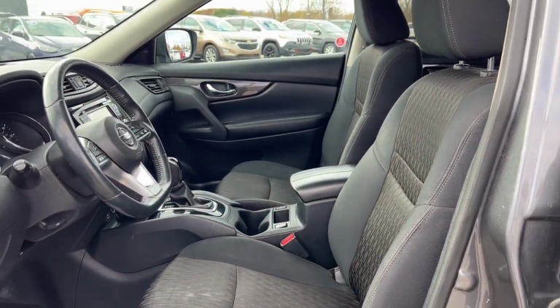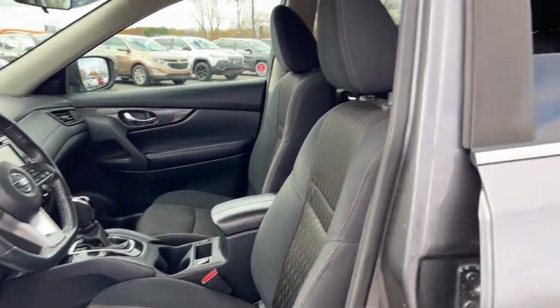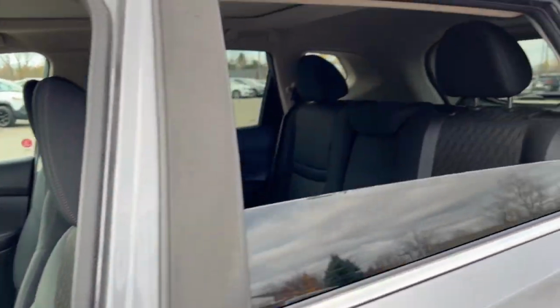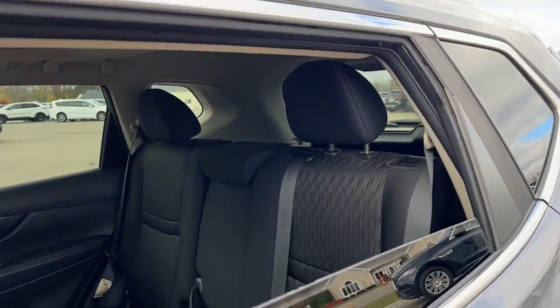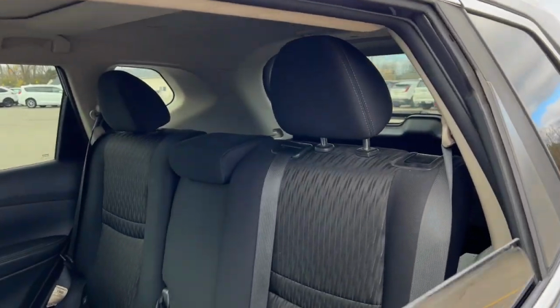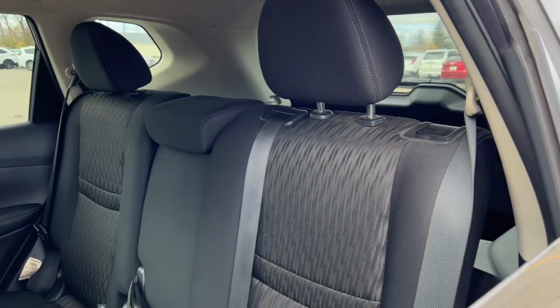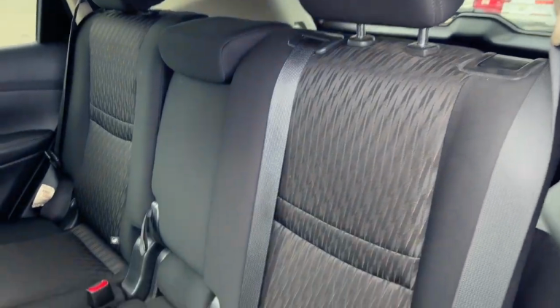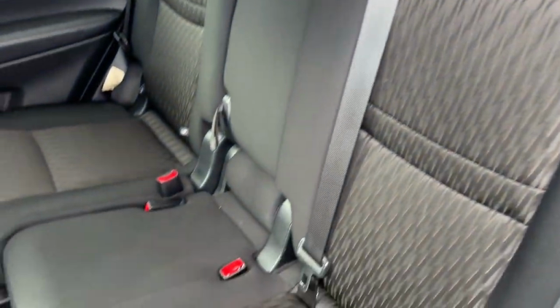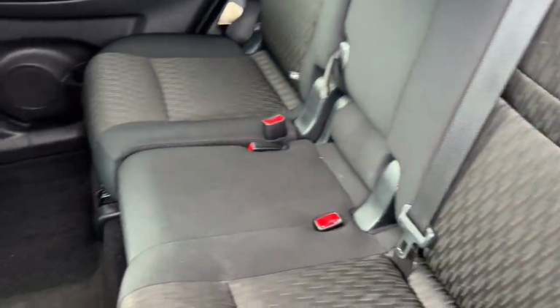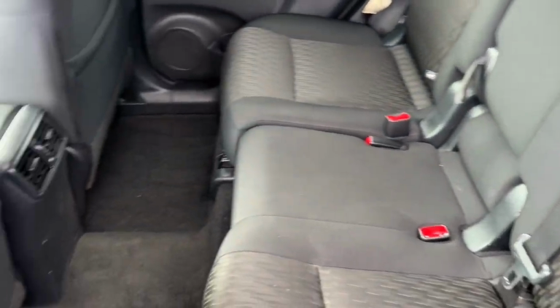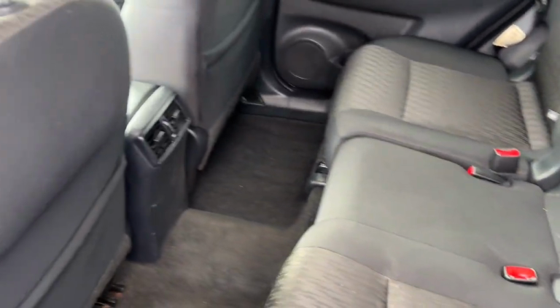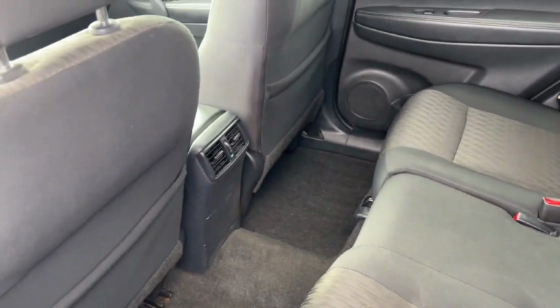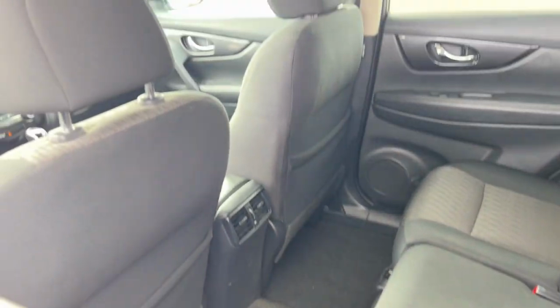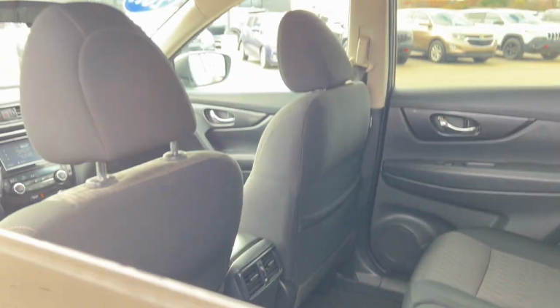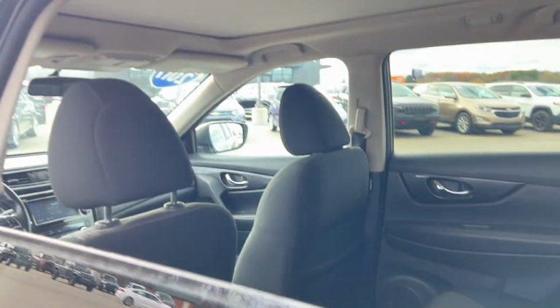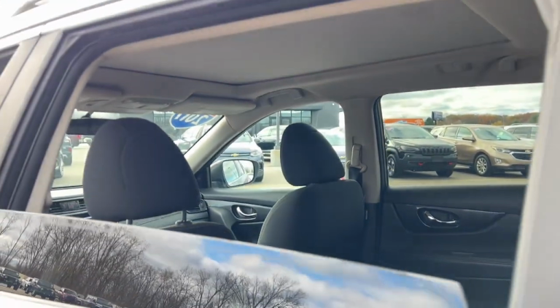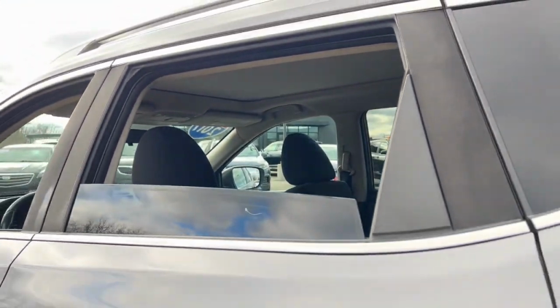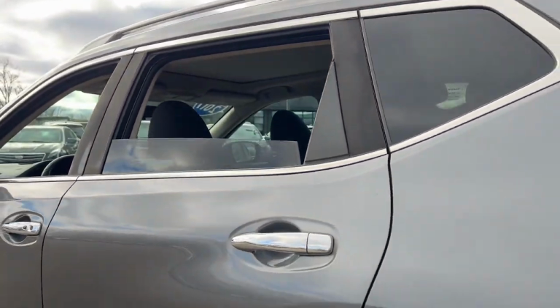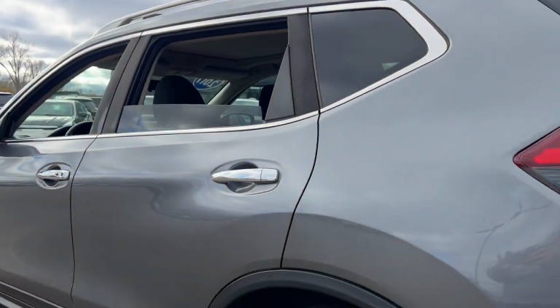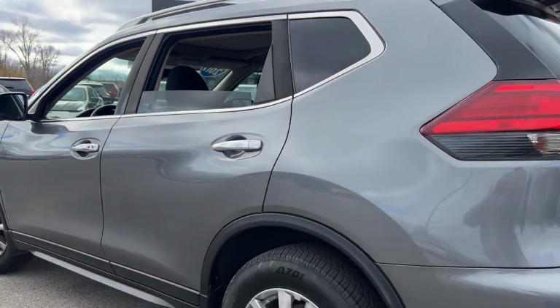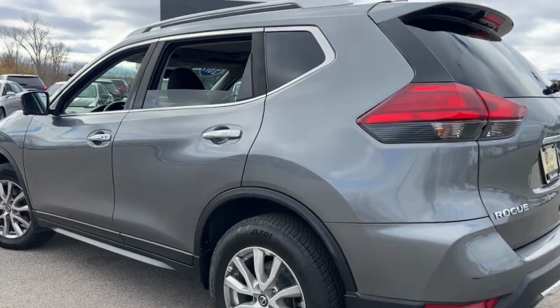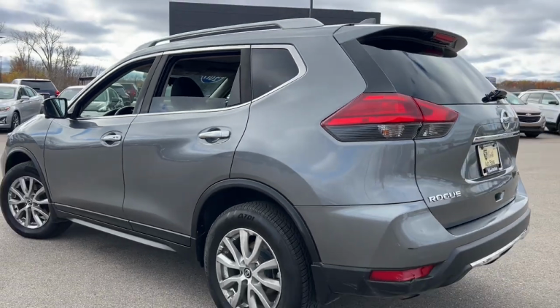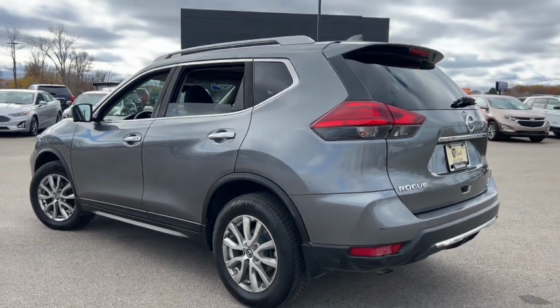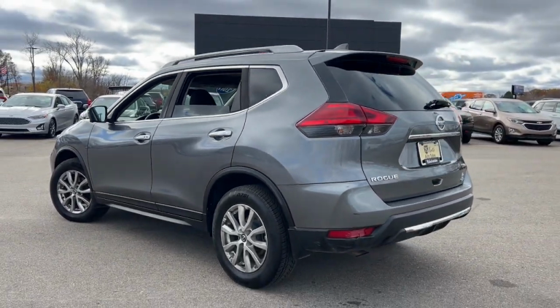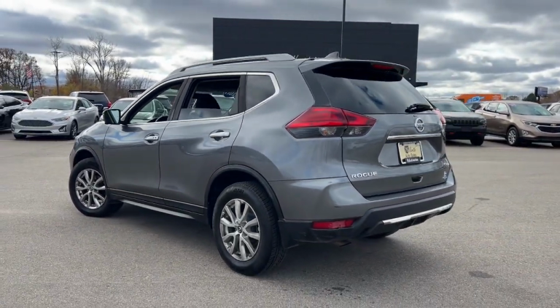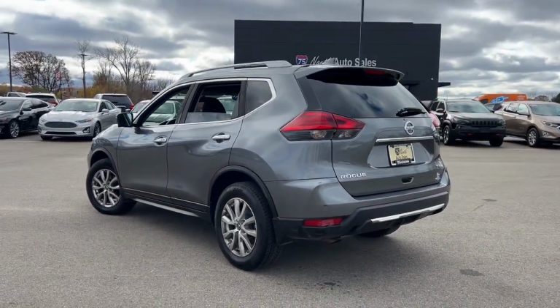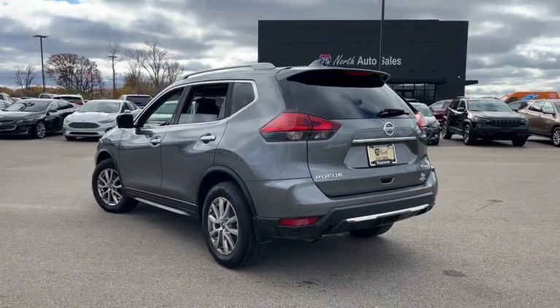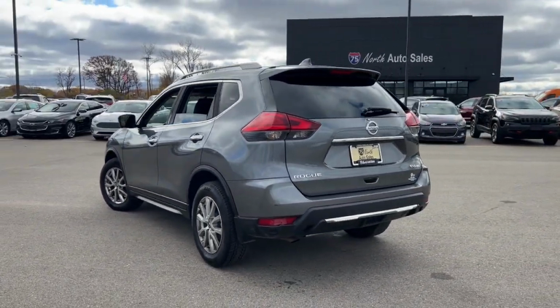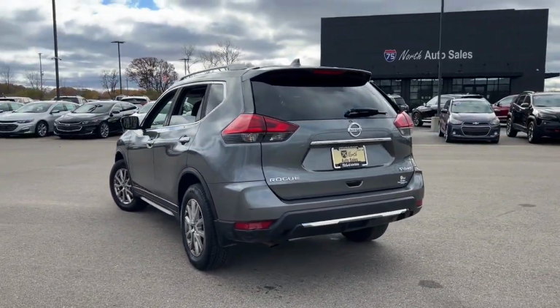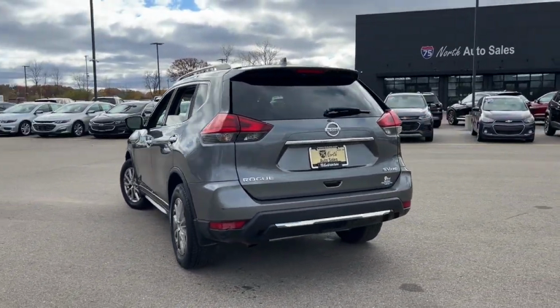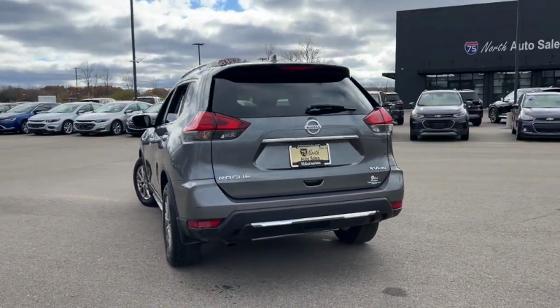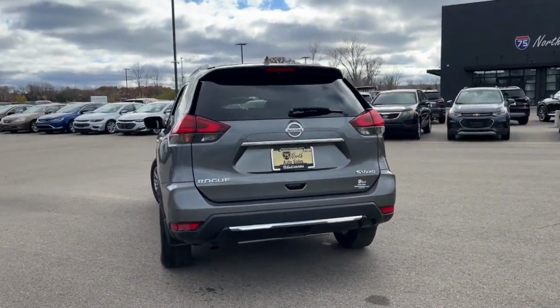Heated steering wheel, navigation system, keyless entry, power liftgate, heated mirrors, fog lamps, satellite radio, aluminum wheels, heated front seat, alarm.